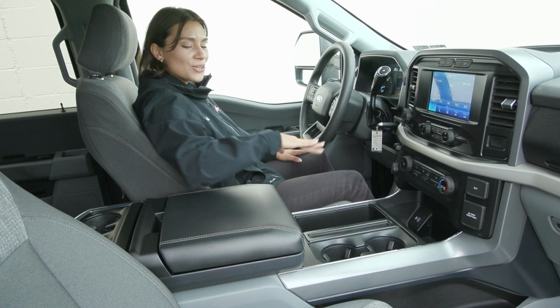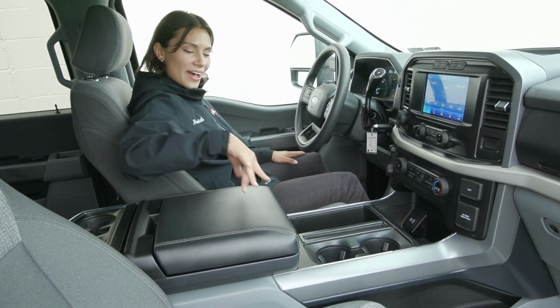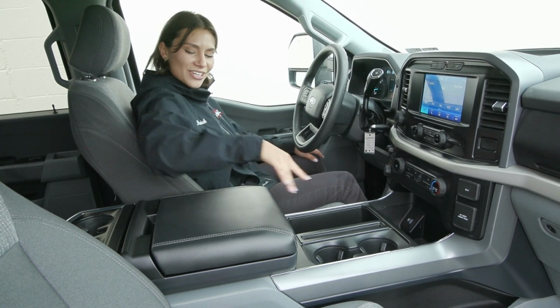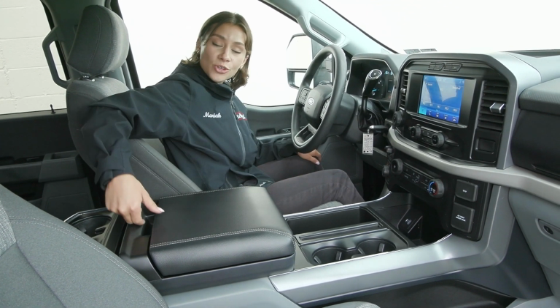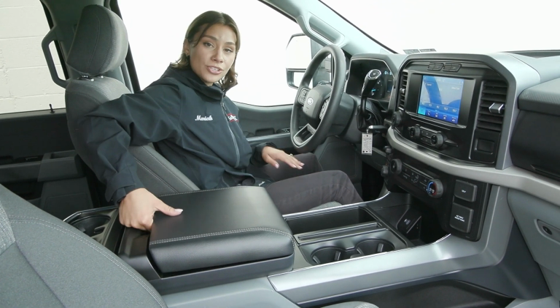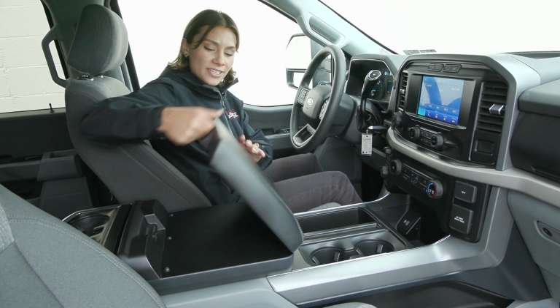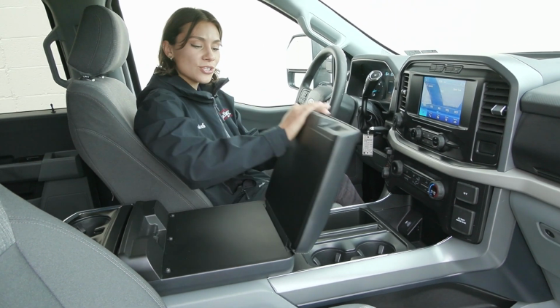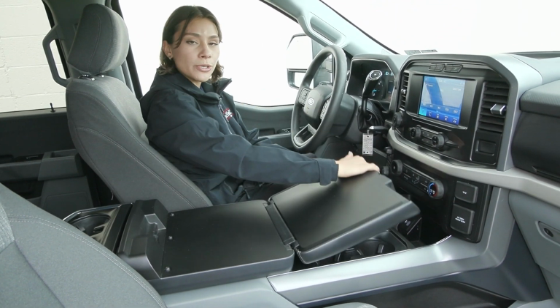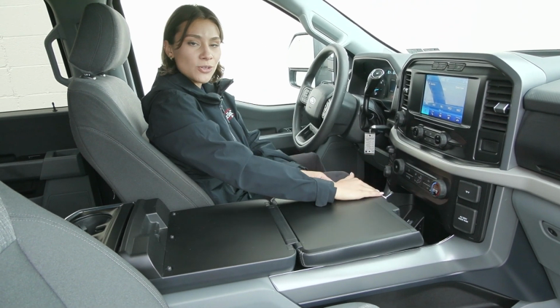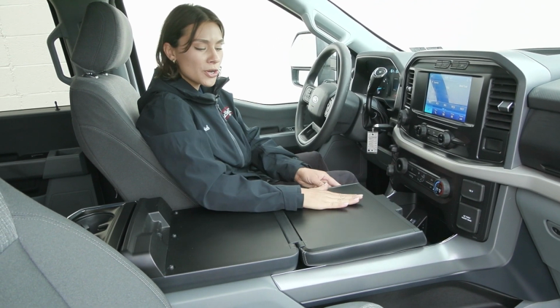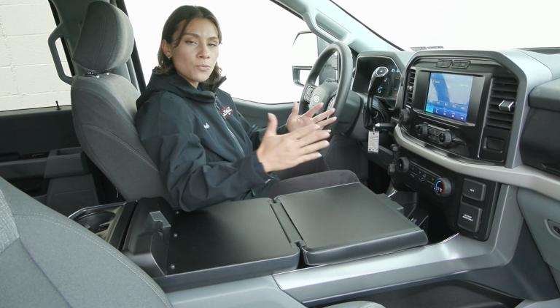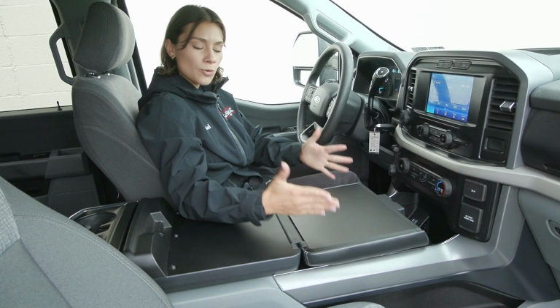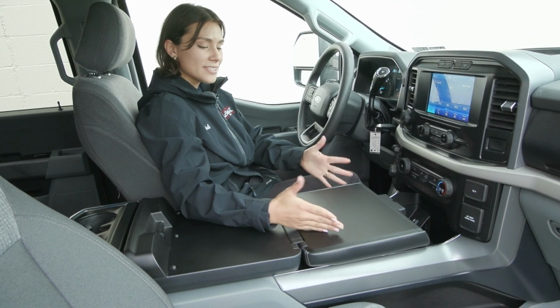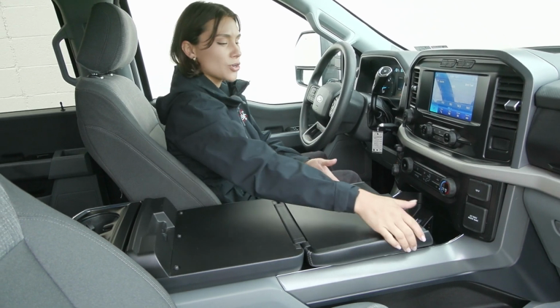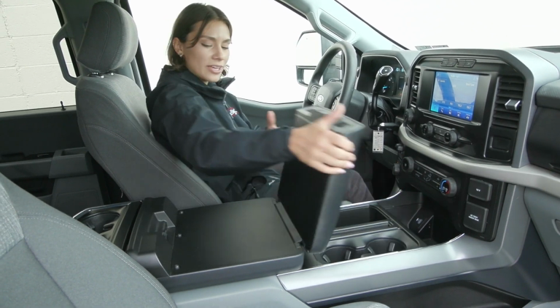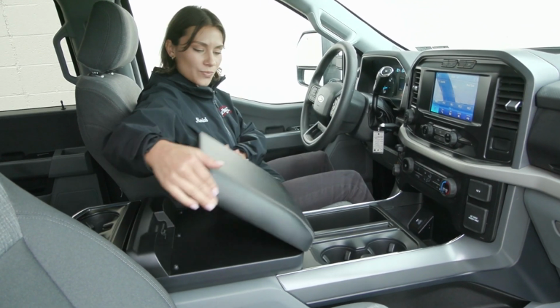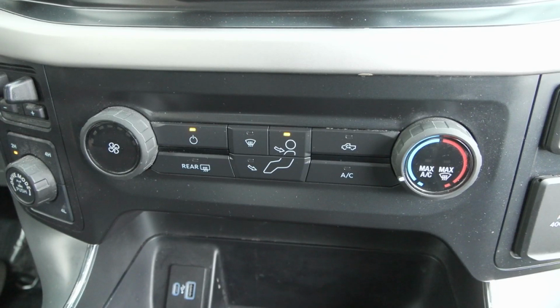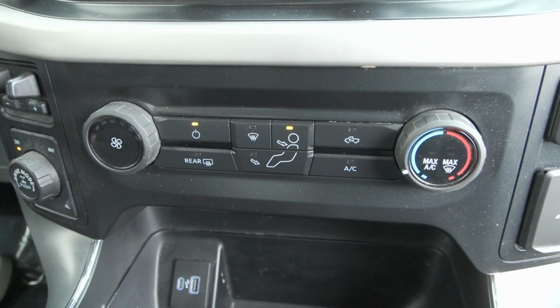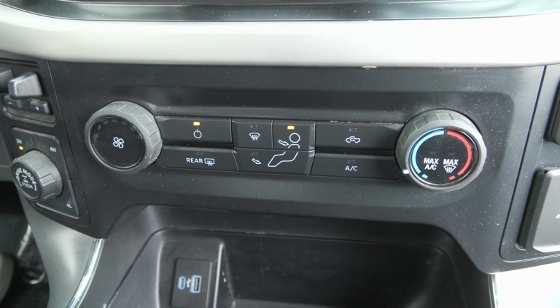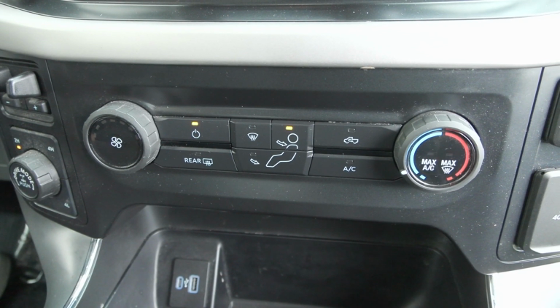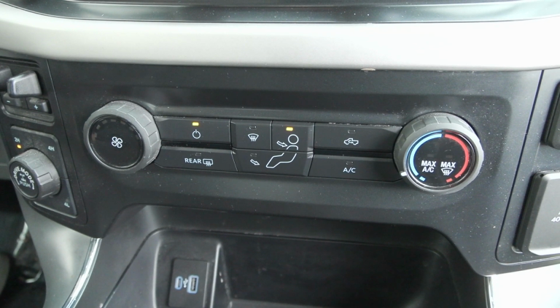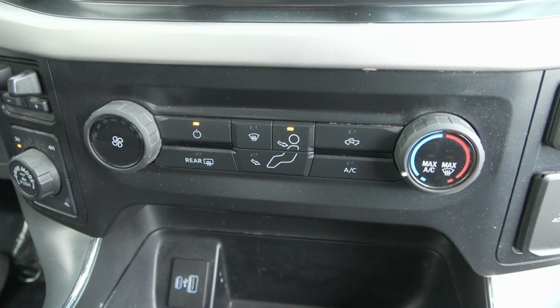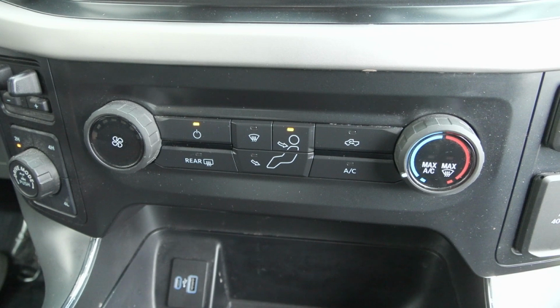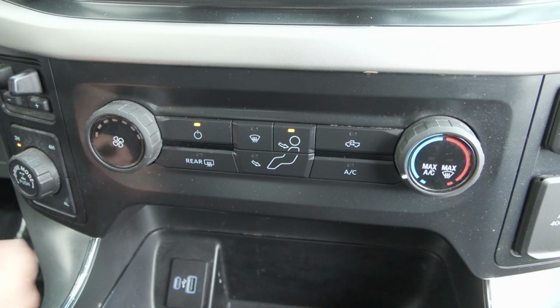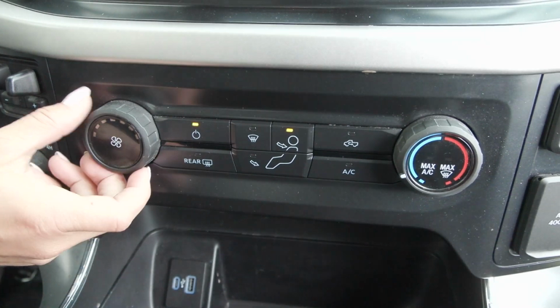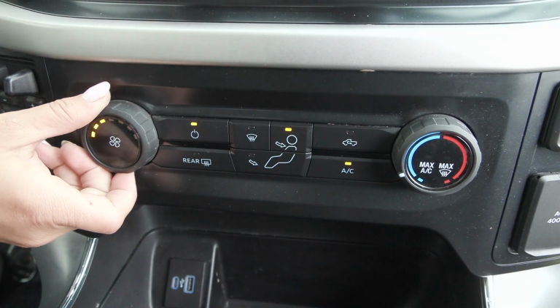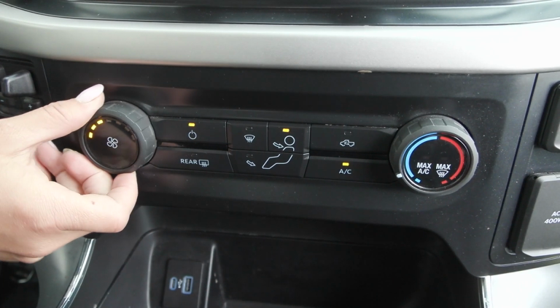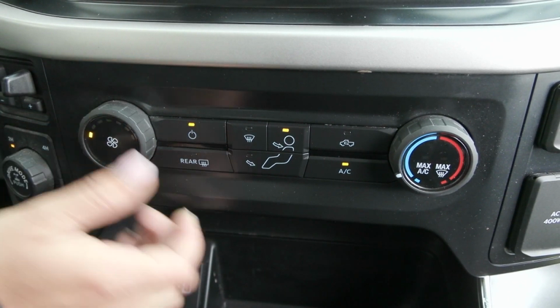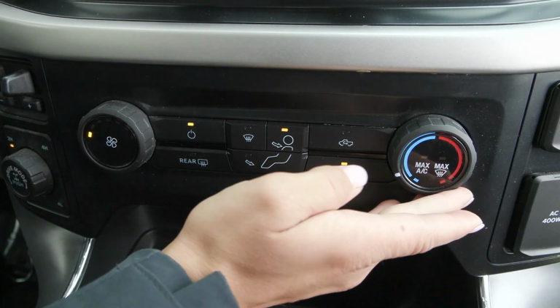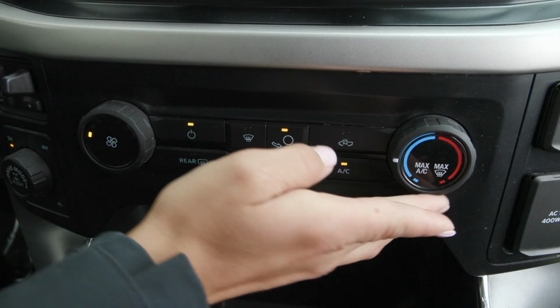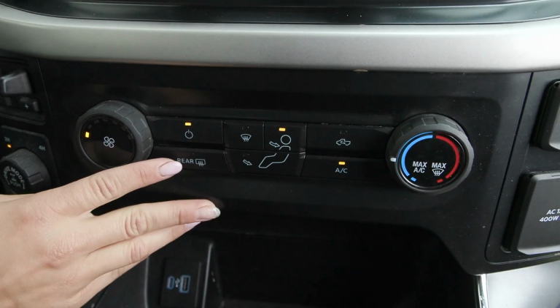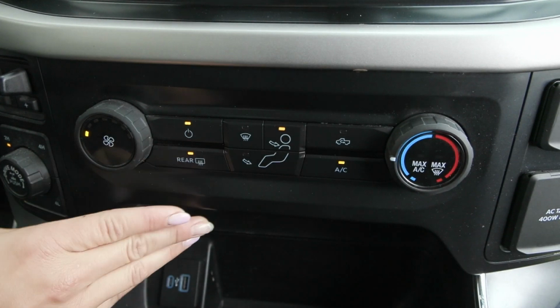You also have in your center stack the work surface — this is built in. You can open it up and work from right inside your truck. You have the drive modes in addition to your trailer brake controller and the climate controls with your rear defrost.